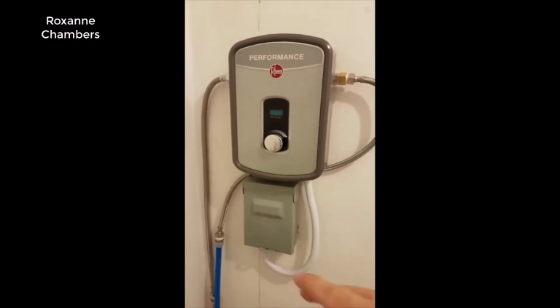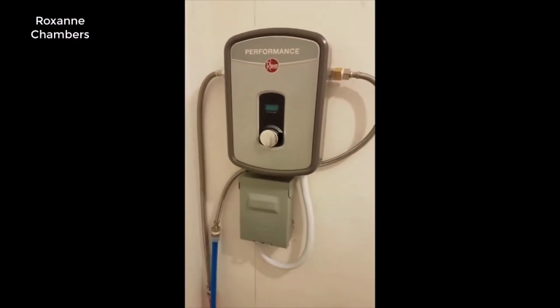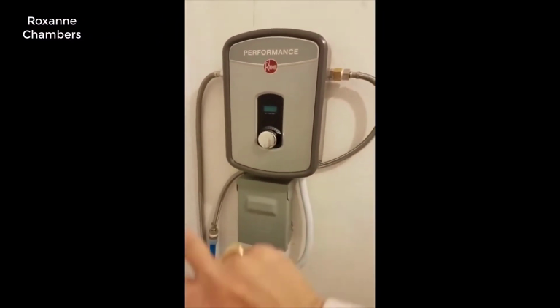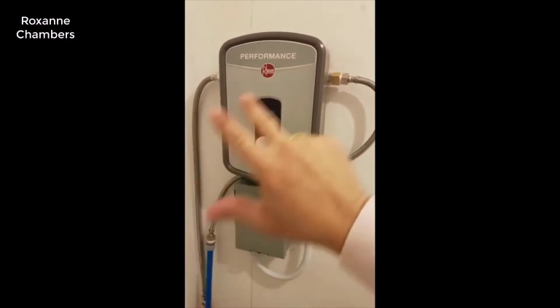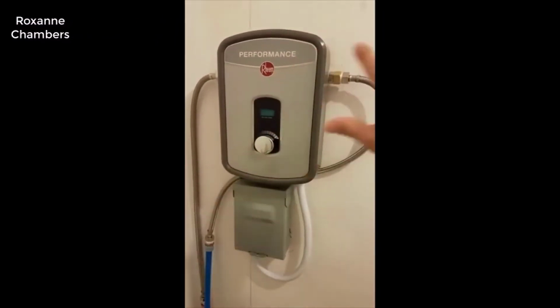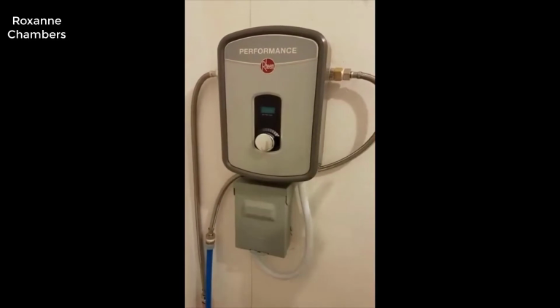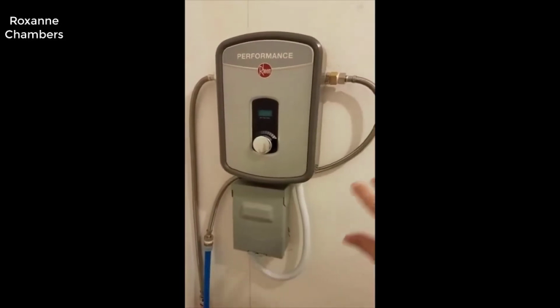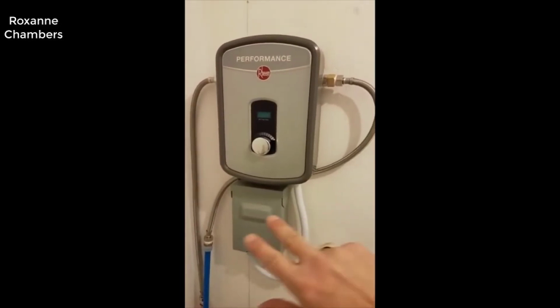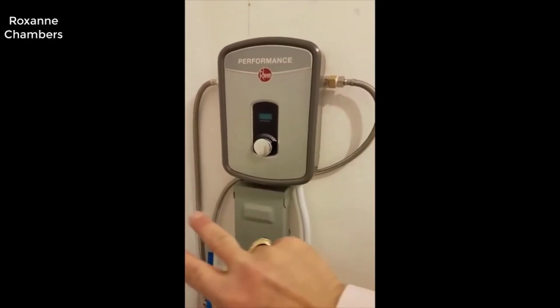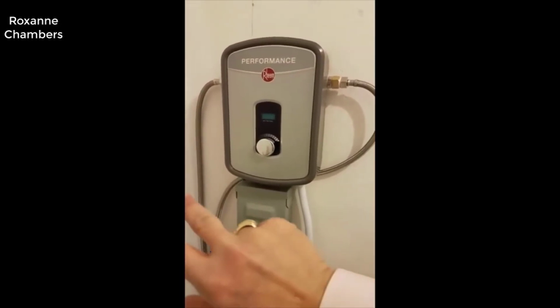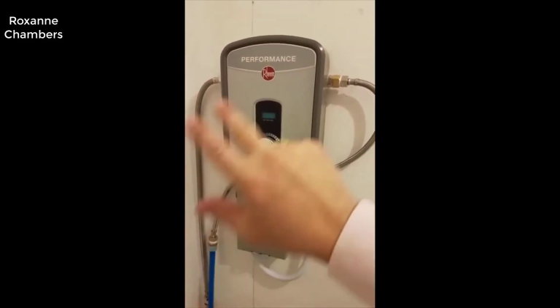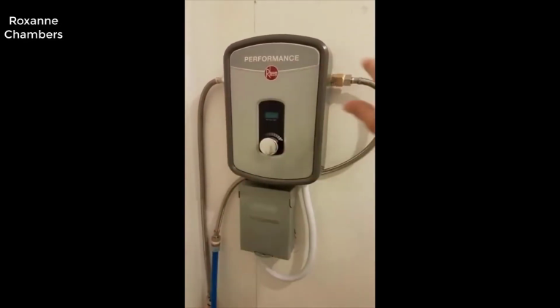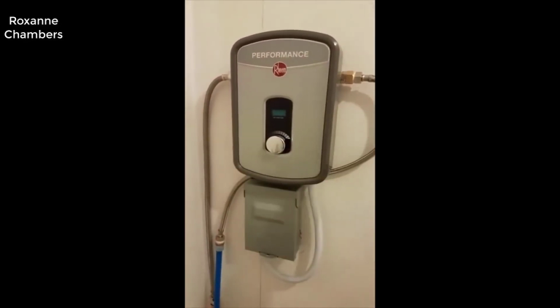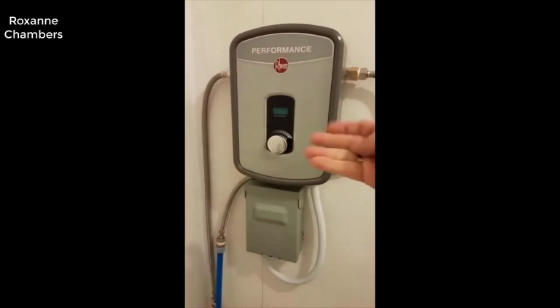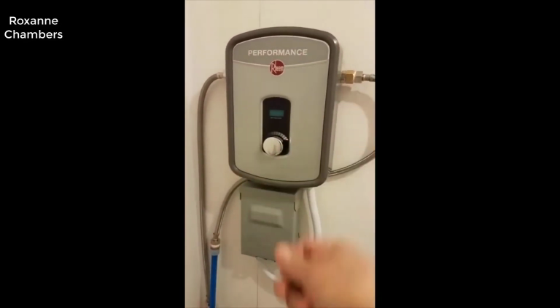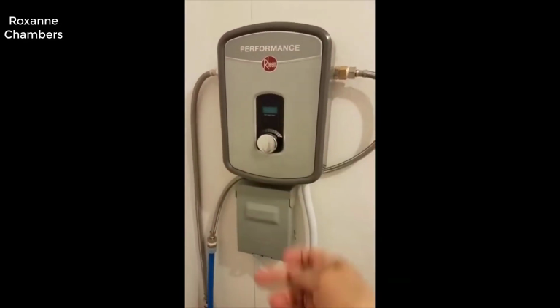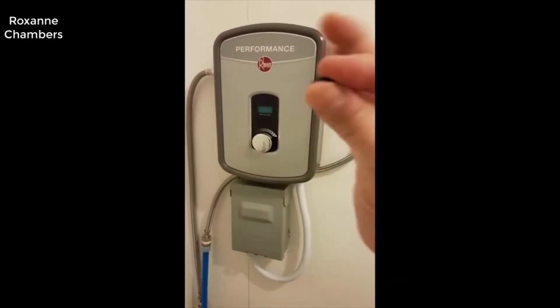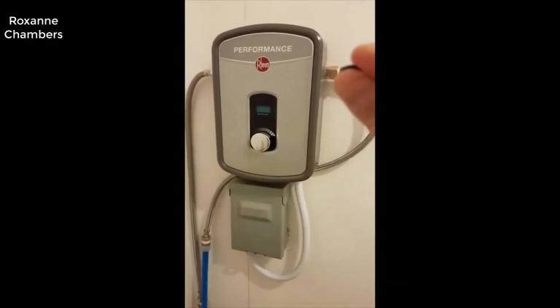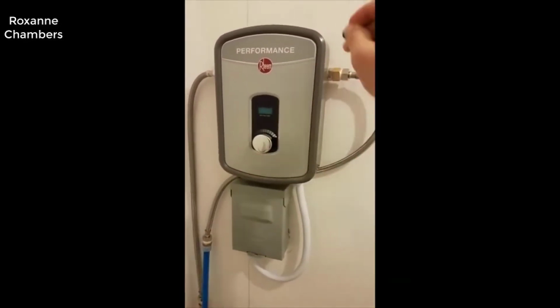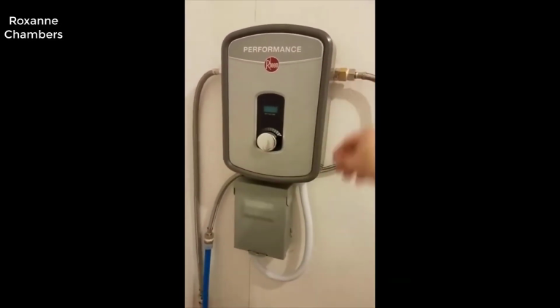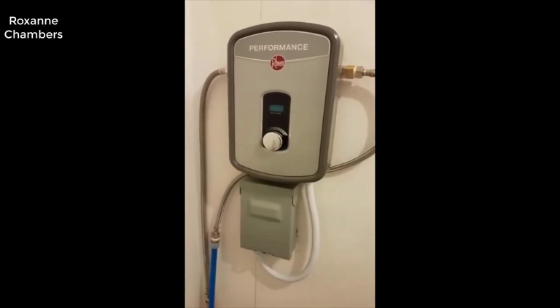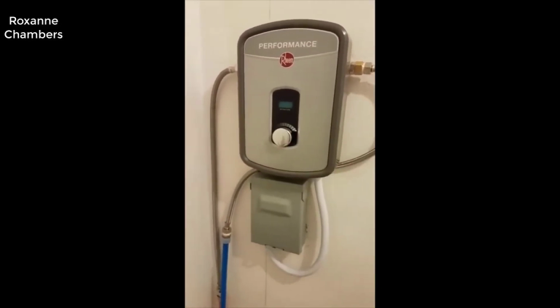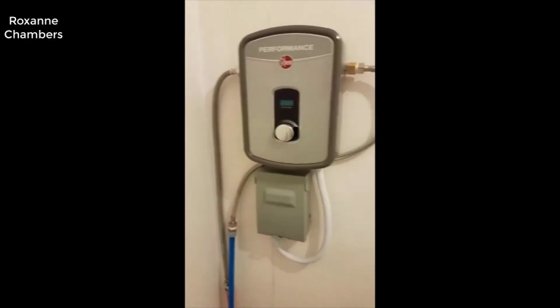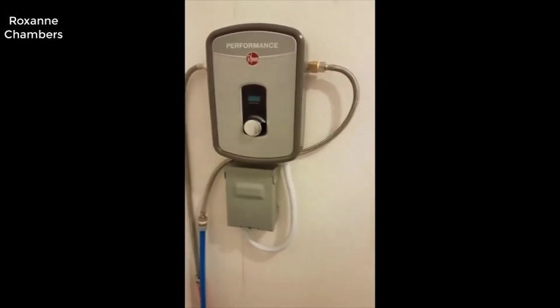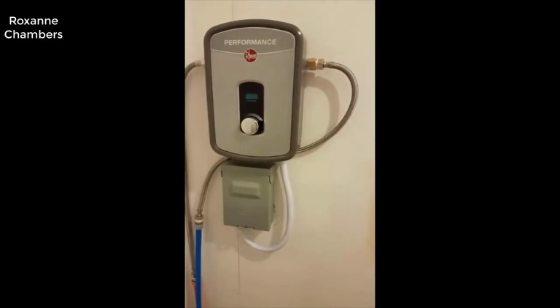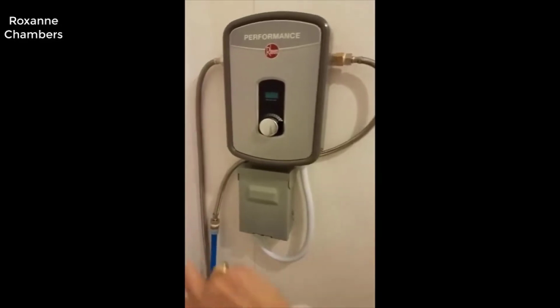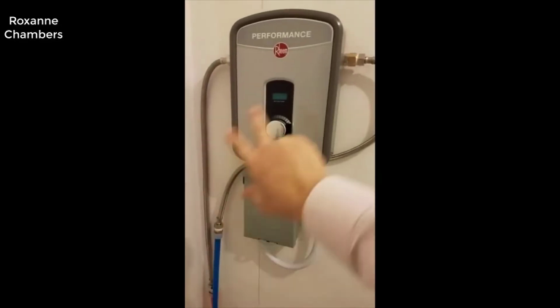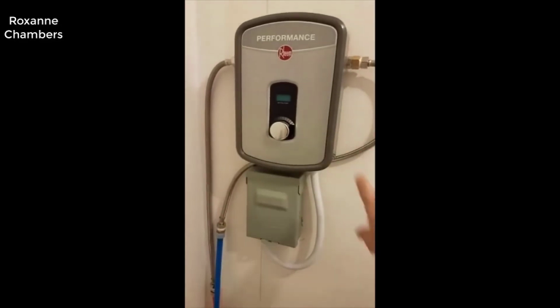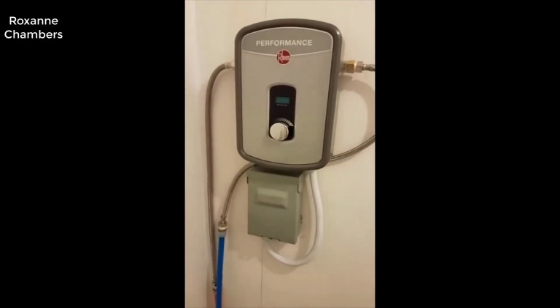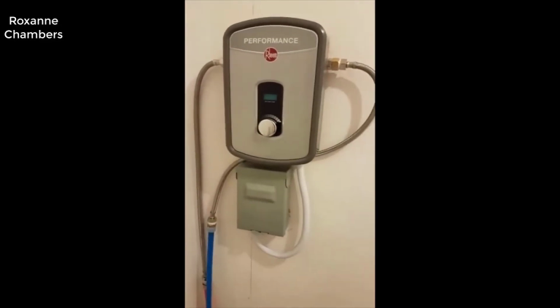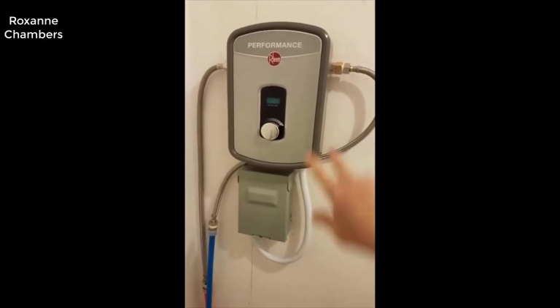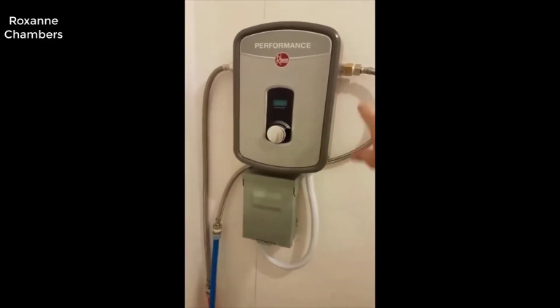If you want the short version of this review — I absolutely love this thing and I highly recommend it to anybody looking for a really good quality tankless water heater.